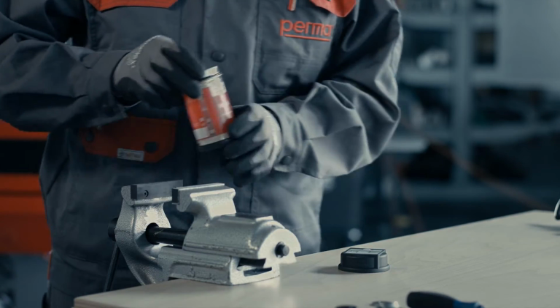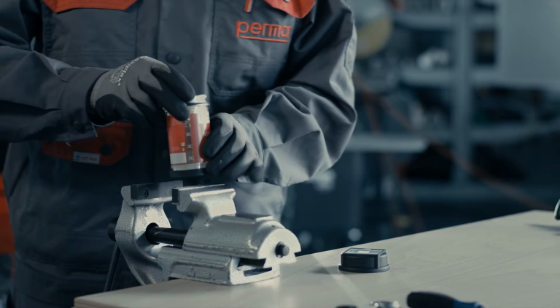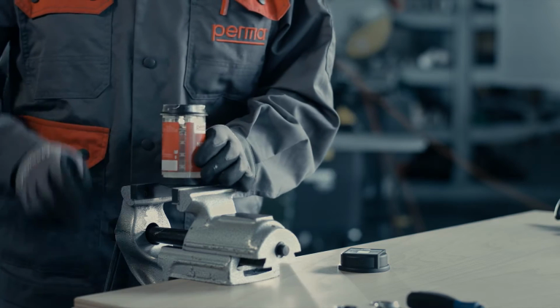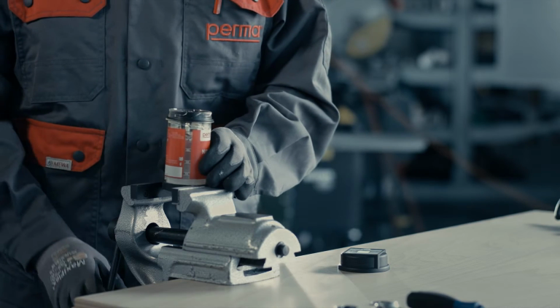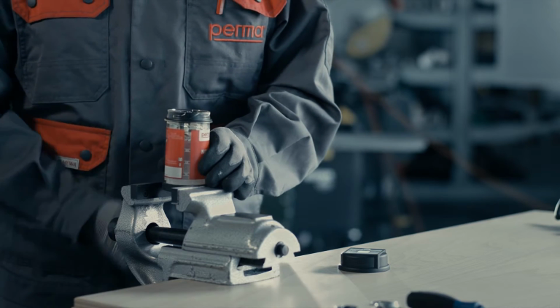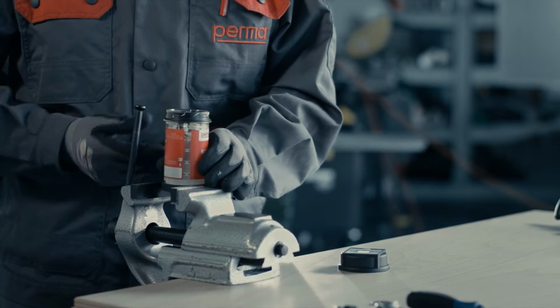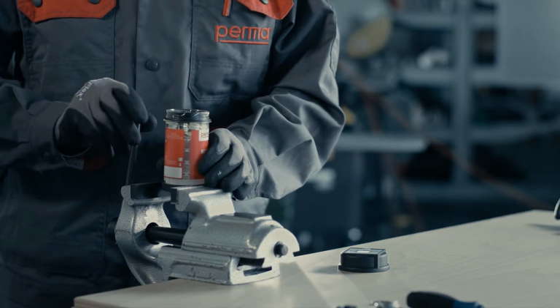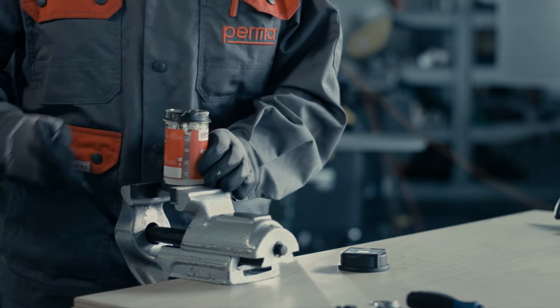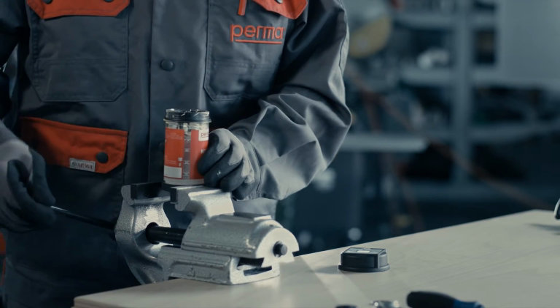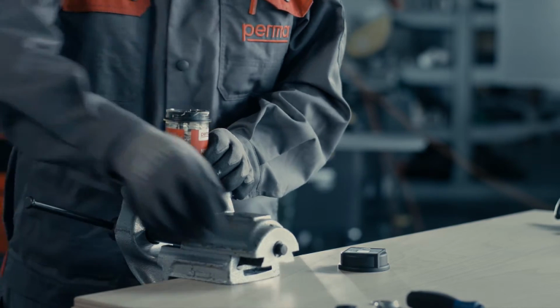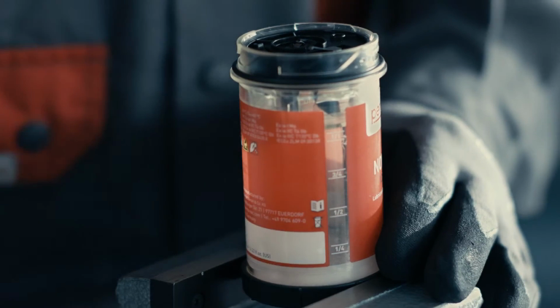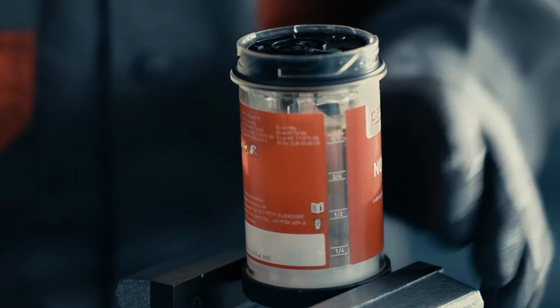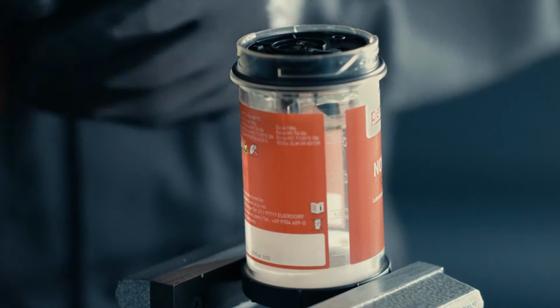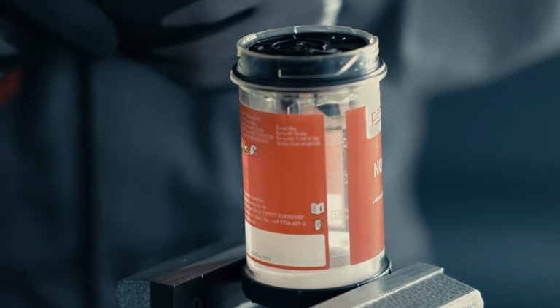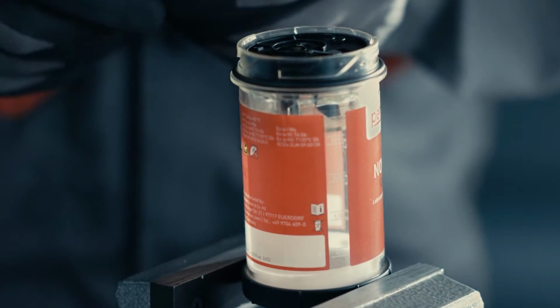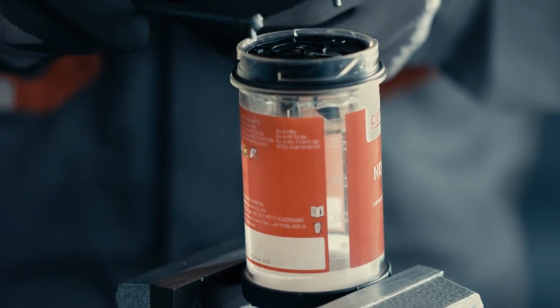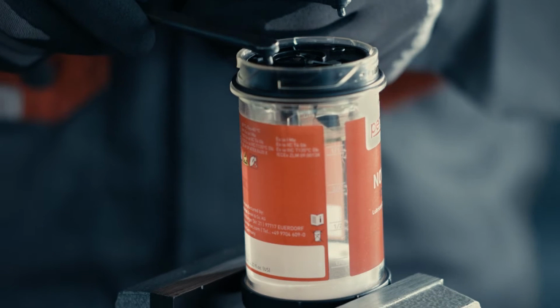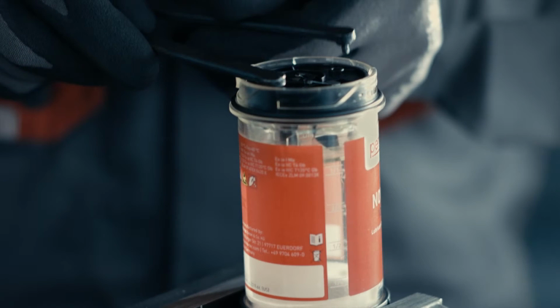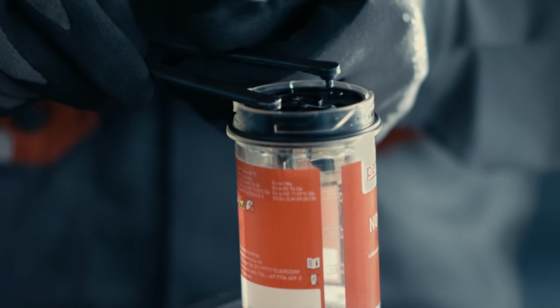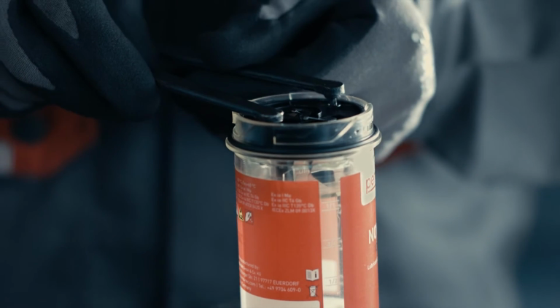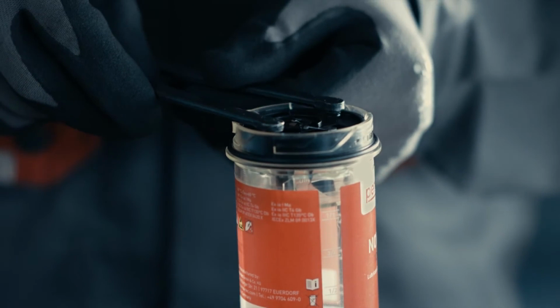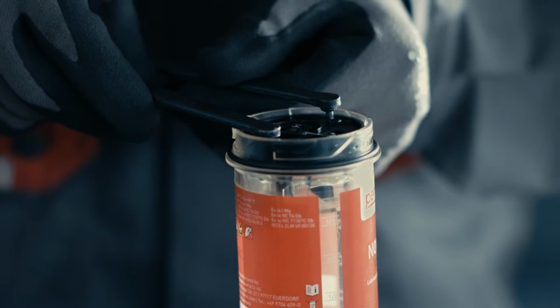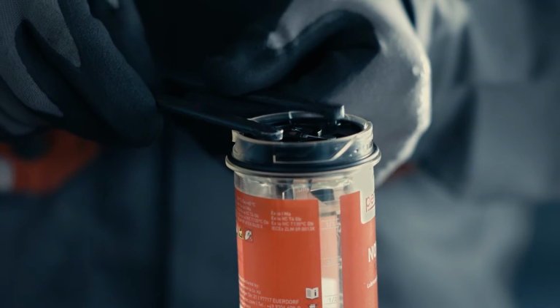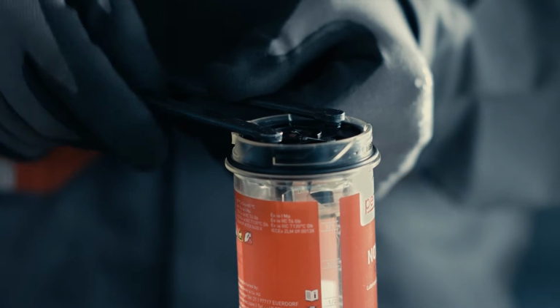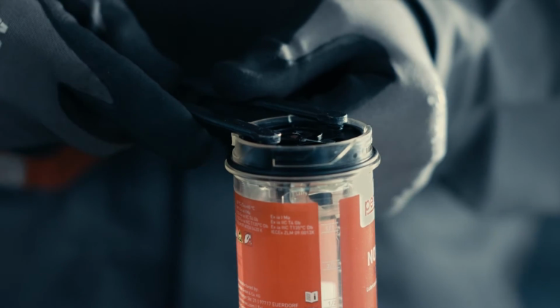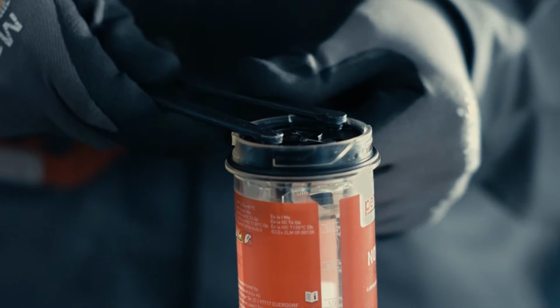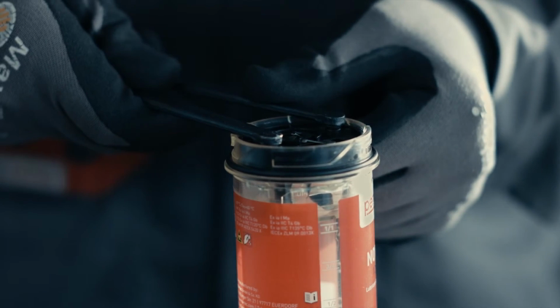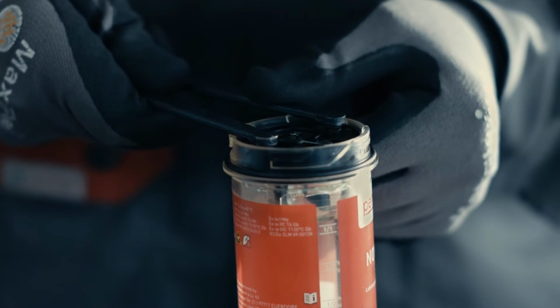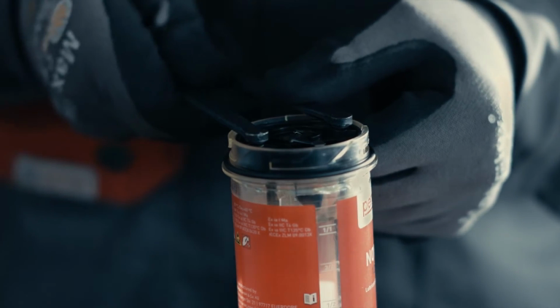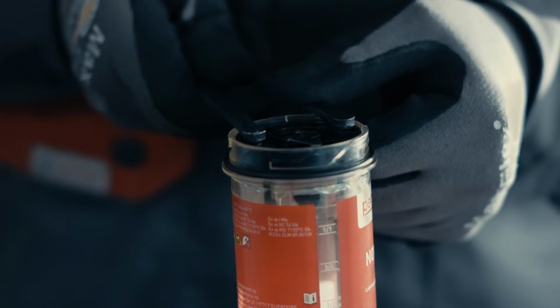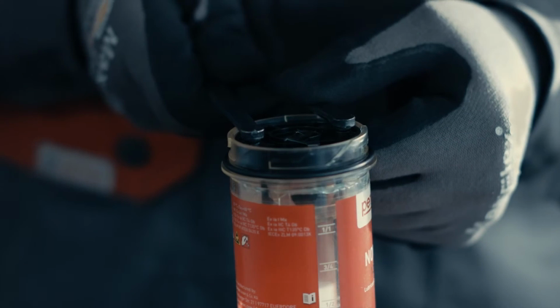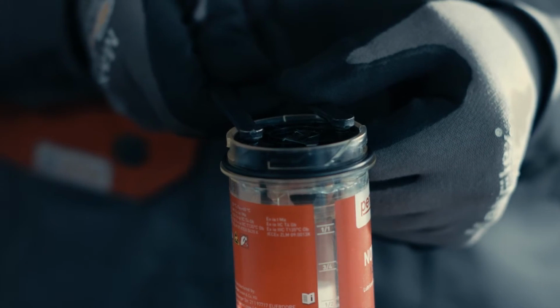Use a face spanner or some pliers to remove the battery from the empty PERMA NOVA LC unit. Place the tool in the designated notches and turn left or right until the battery is released.